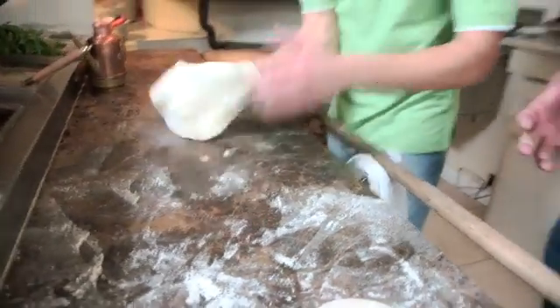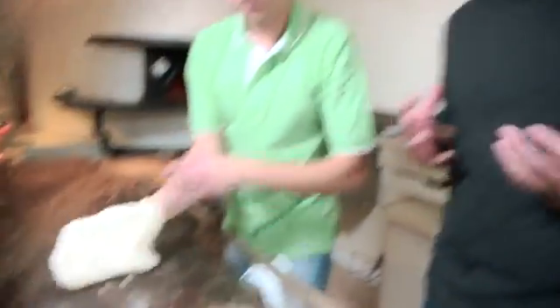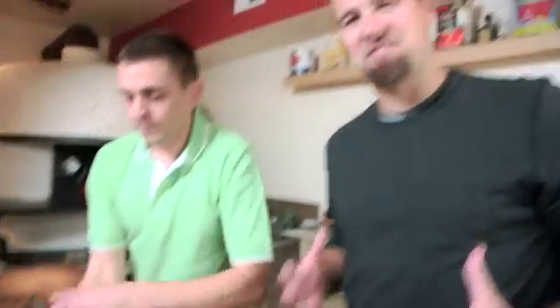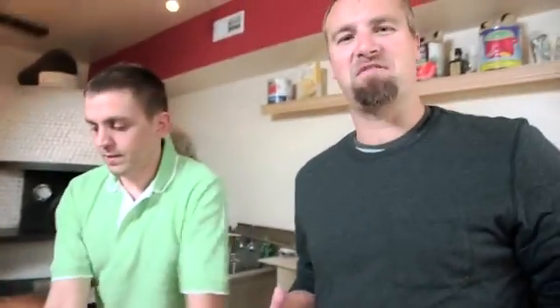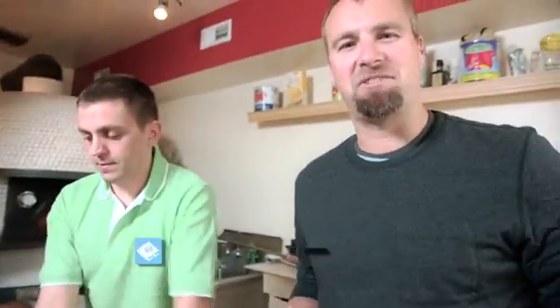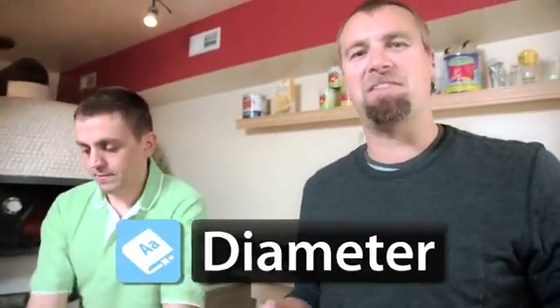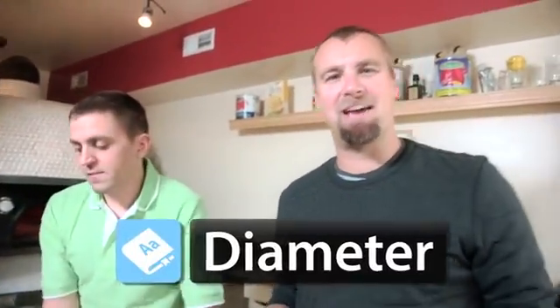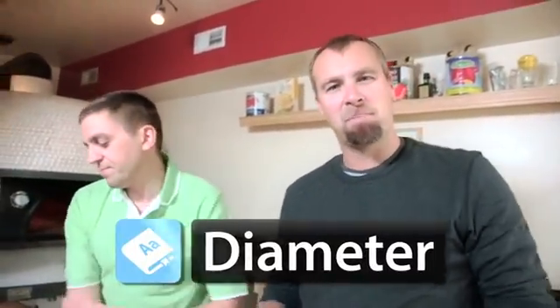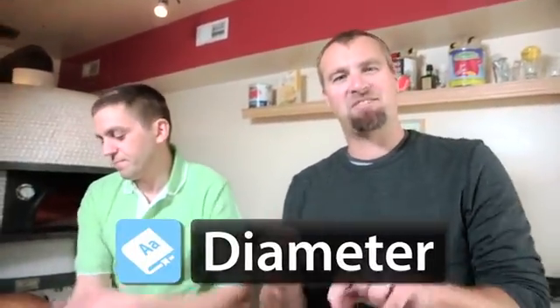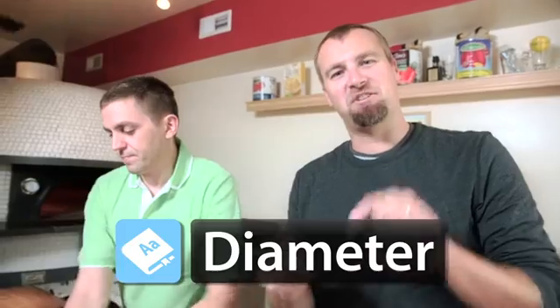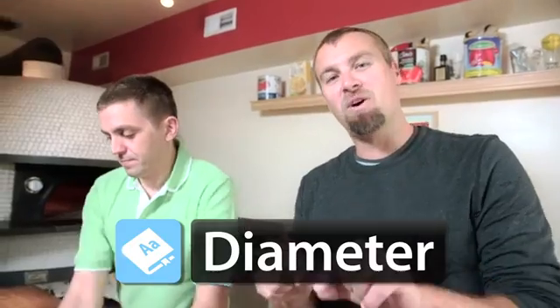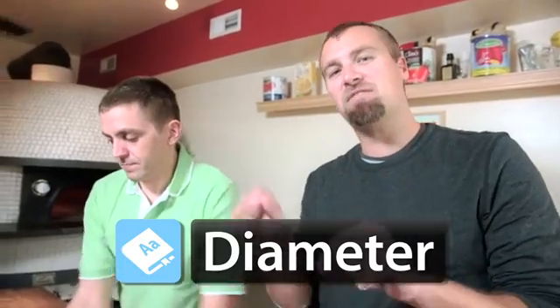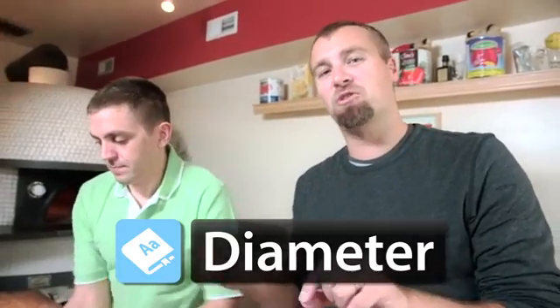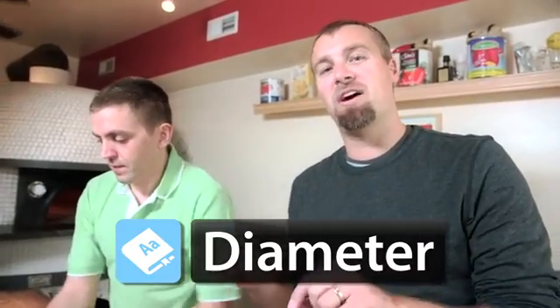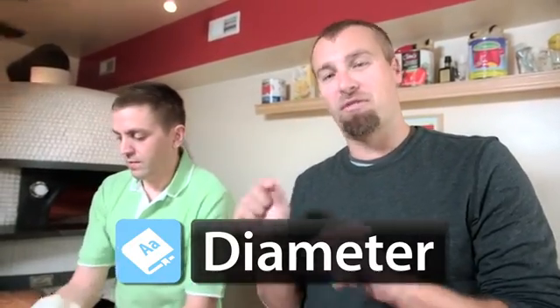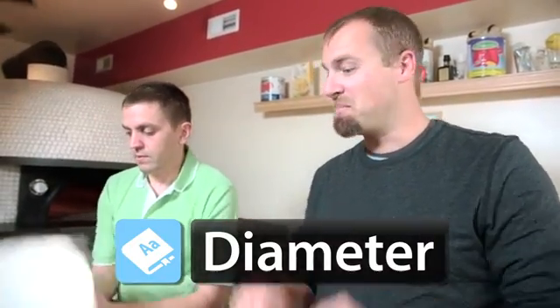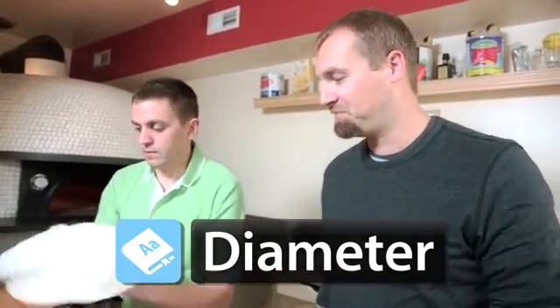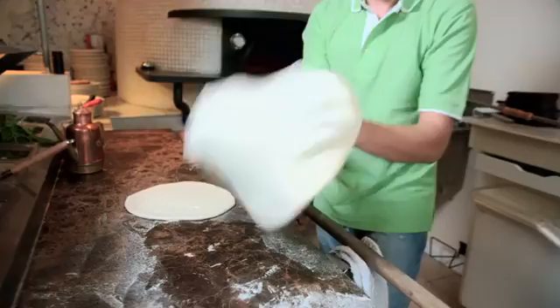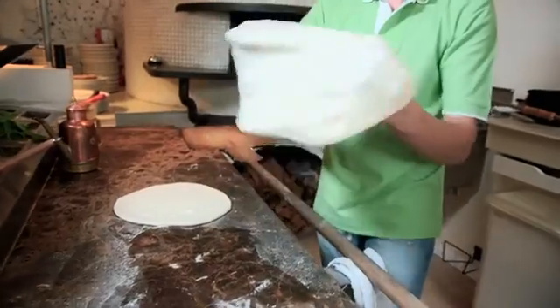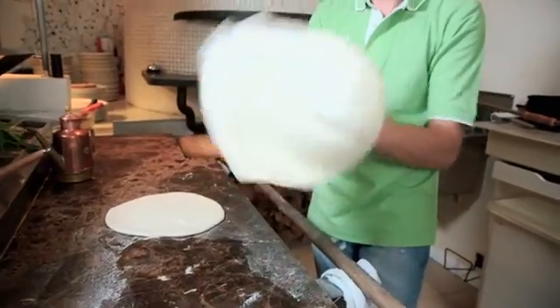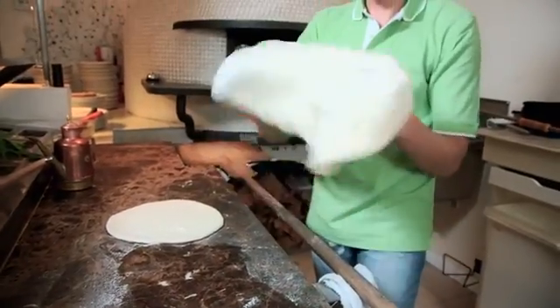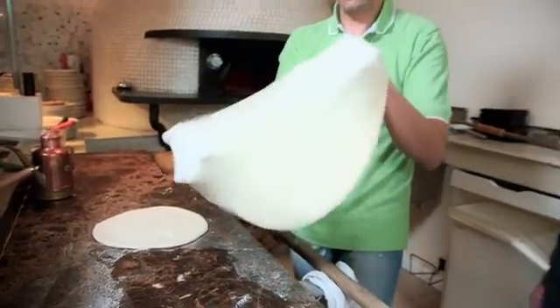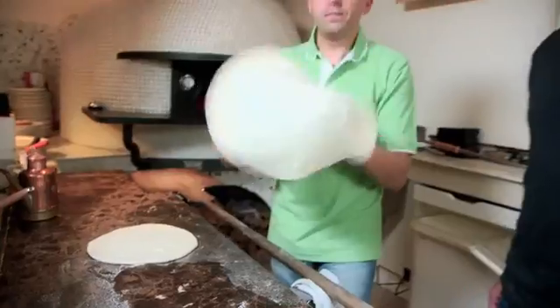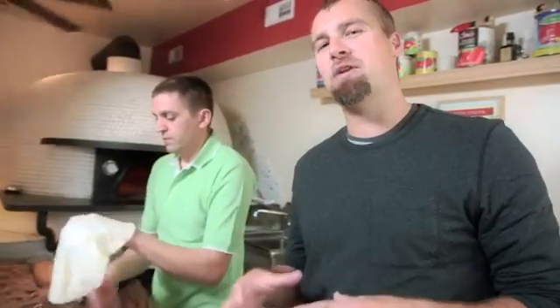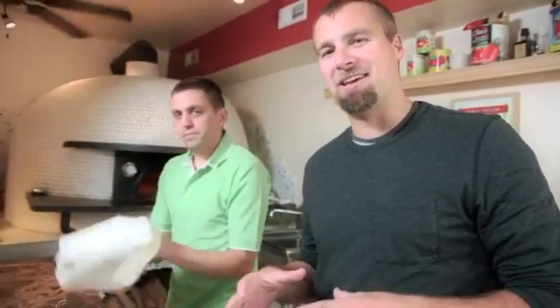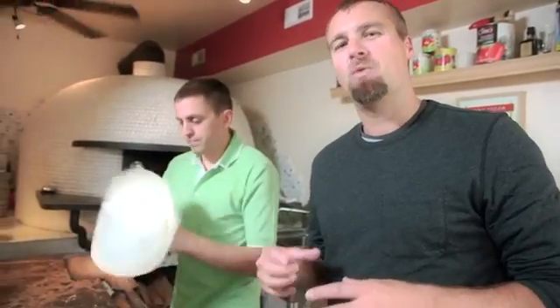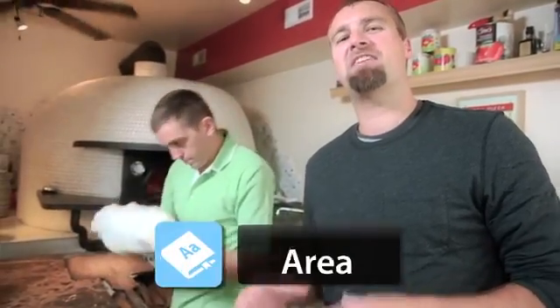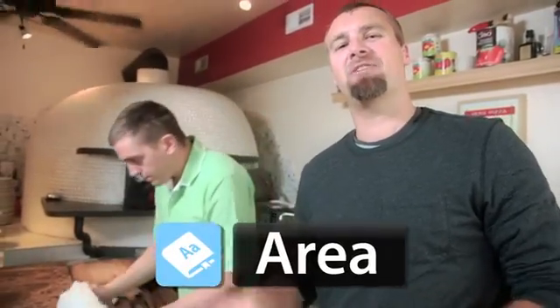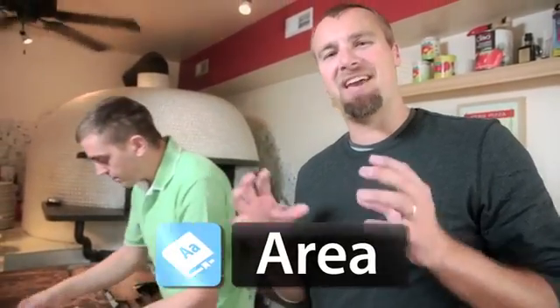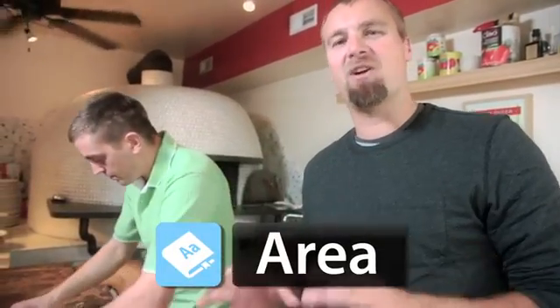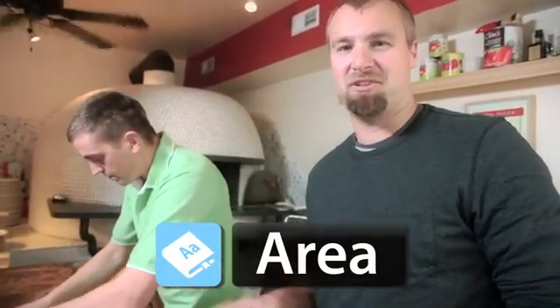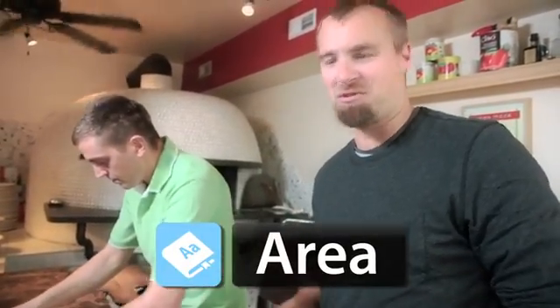Pizzerias measure the size of pizzas by the diameter — that's the distance from one side of a circle to another through the middle. But to figure out how much food I'm gonna get, we need to calculate the area of these circles.